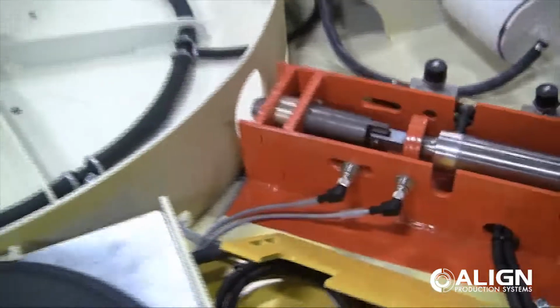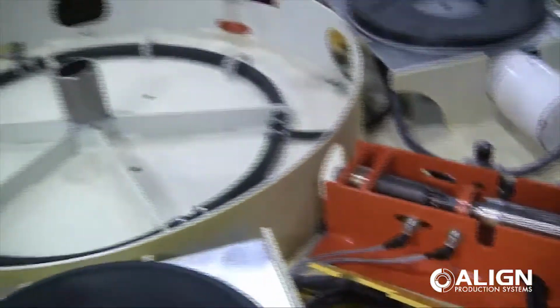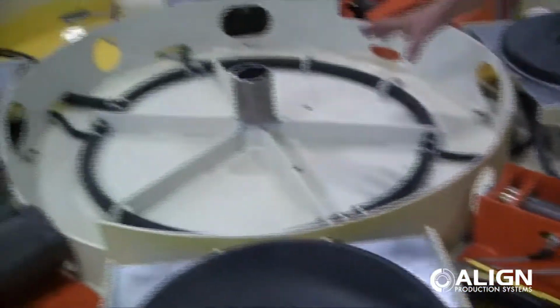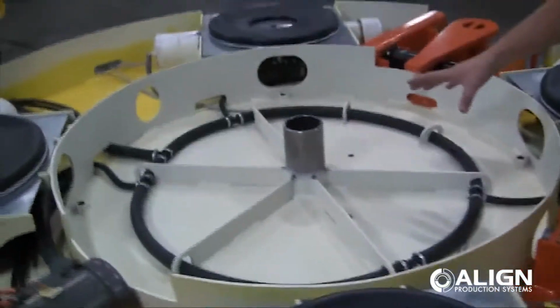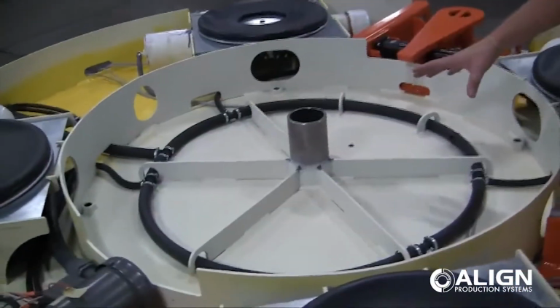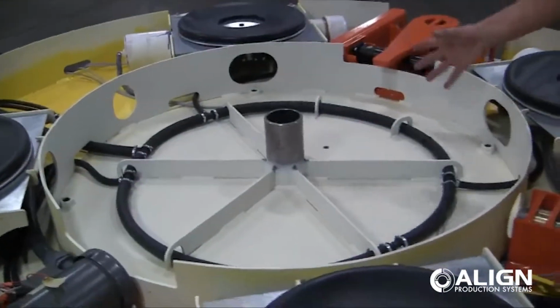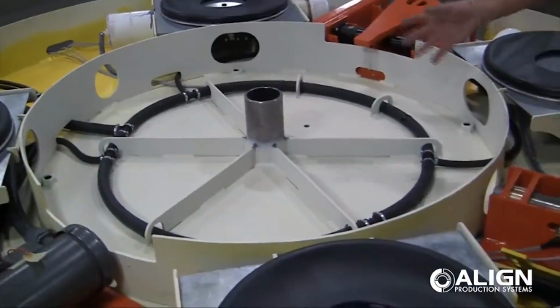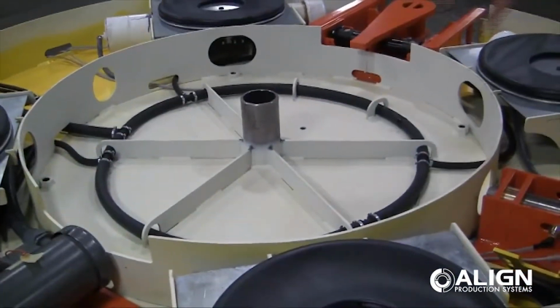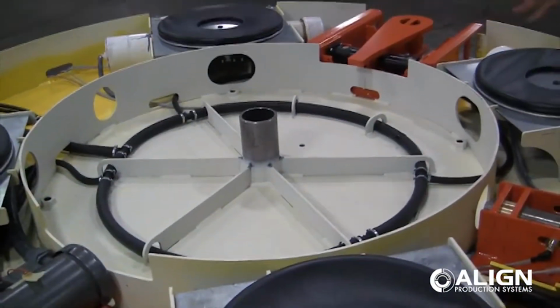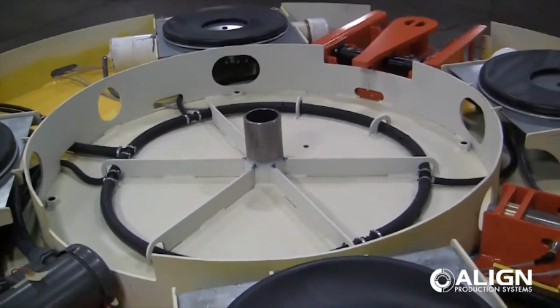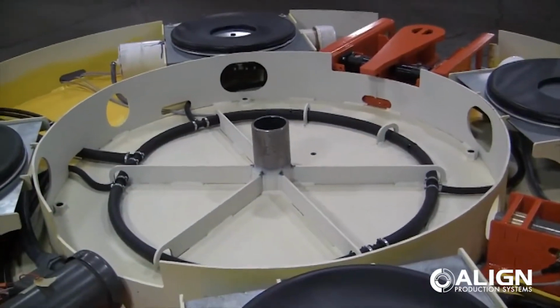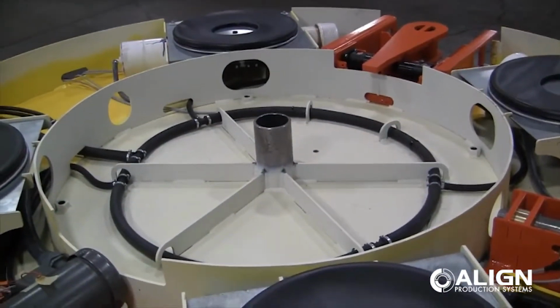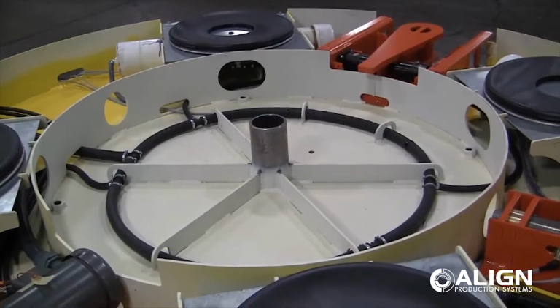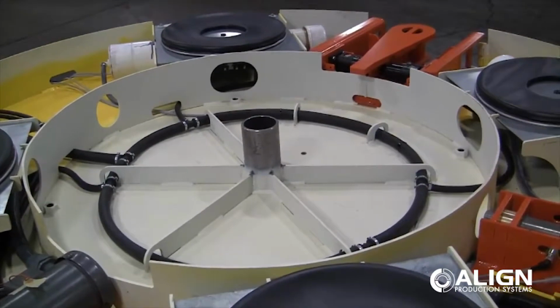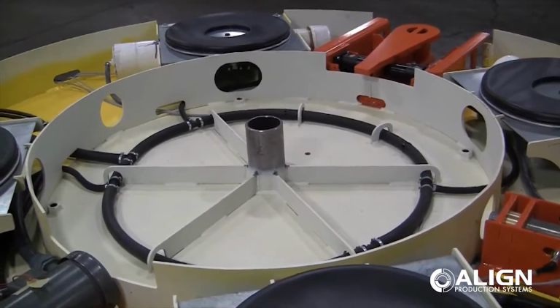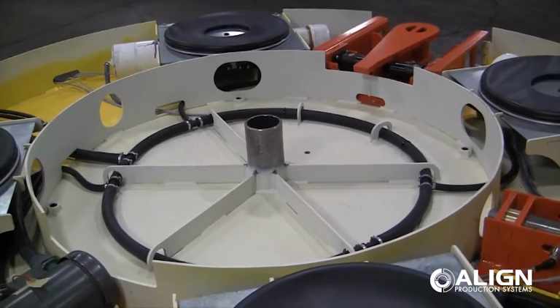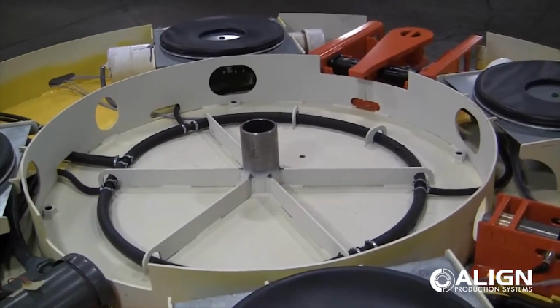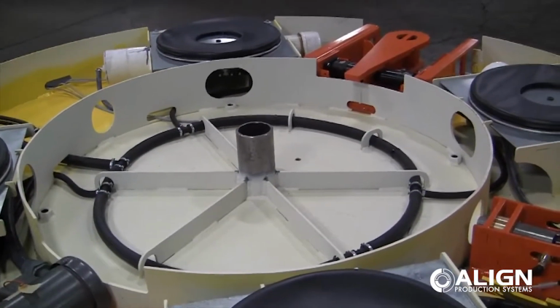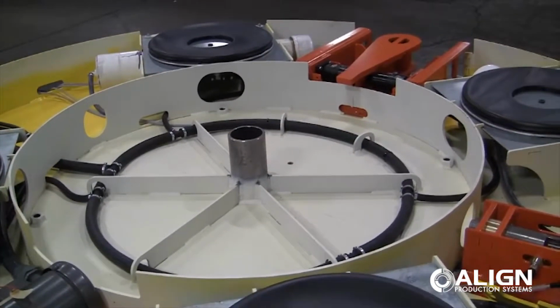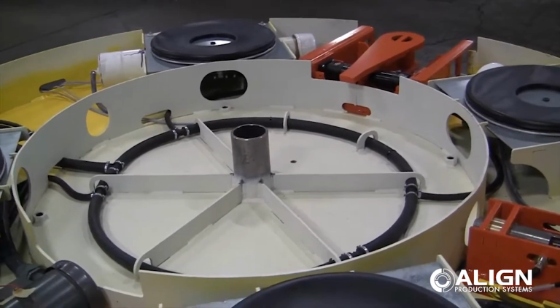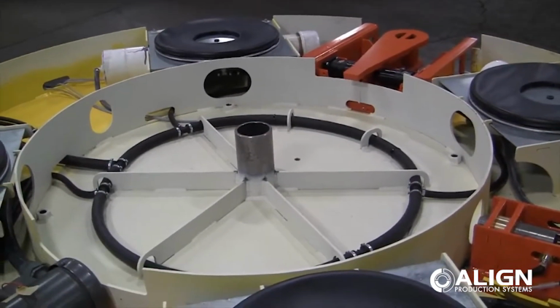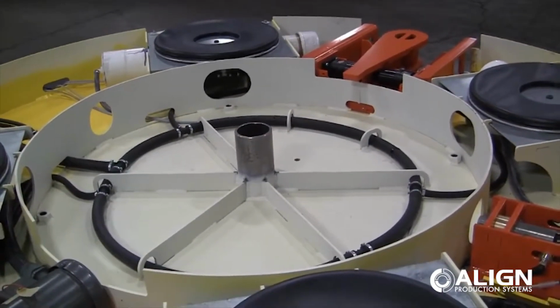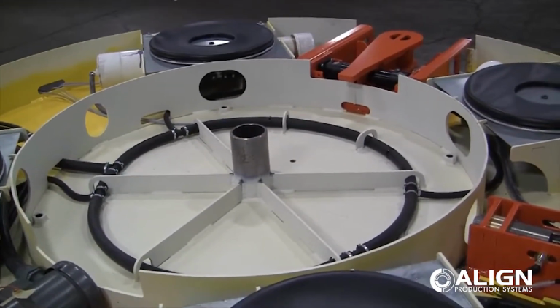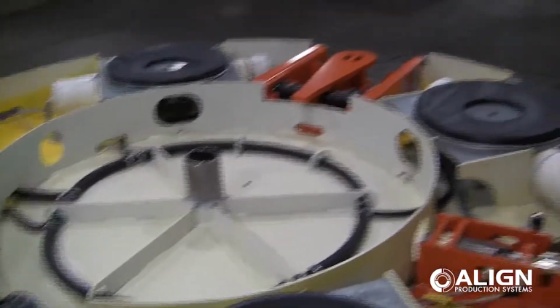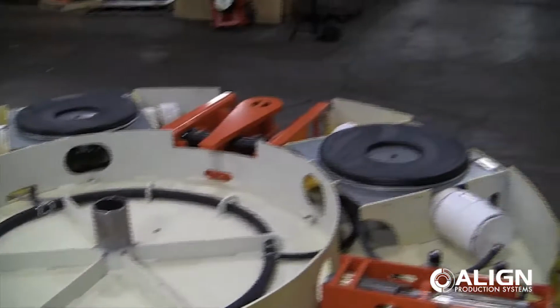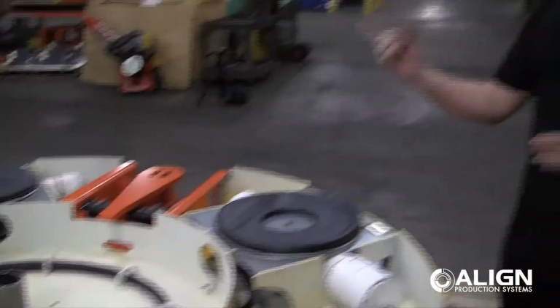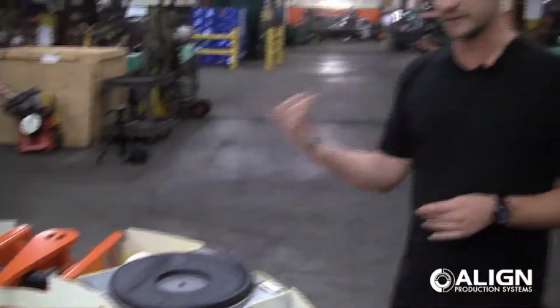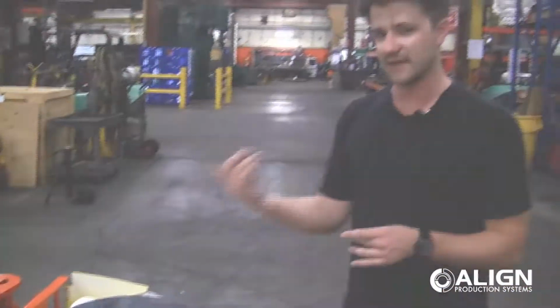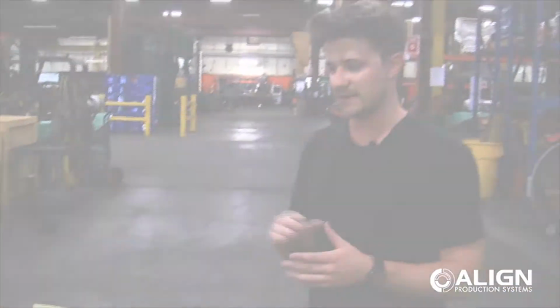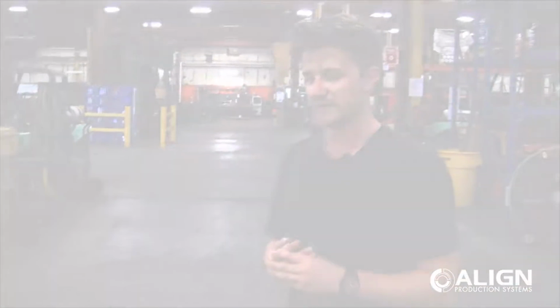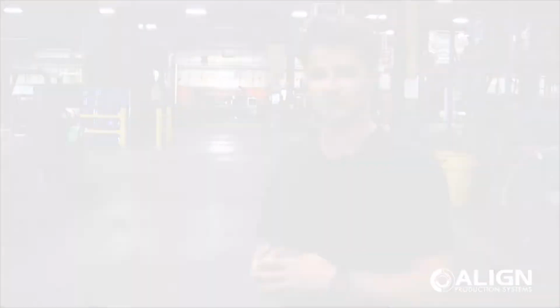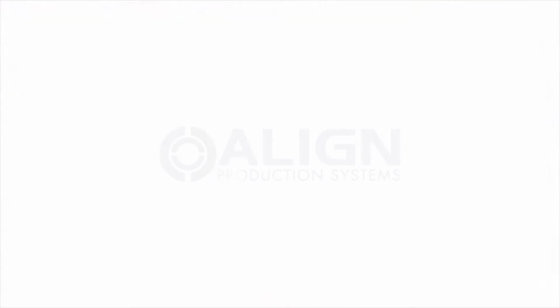In the middle cavity here, we have nothing at the moment, but it is open for any other components we typically use. Commonly what would go there is a rotary union, so we could supply air or electricity to the top side of the table, and it rotates as the table rotates without twisting.